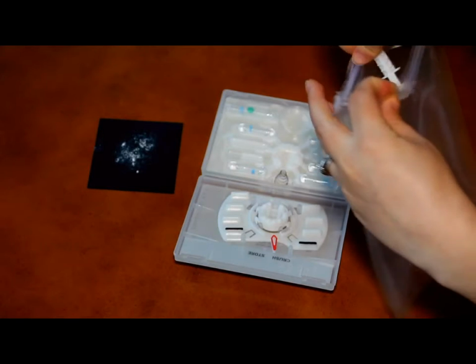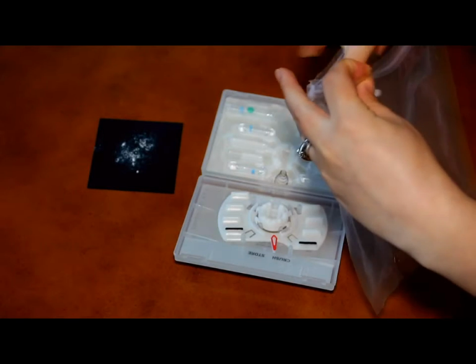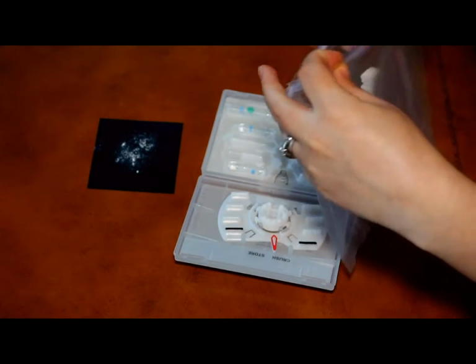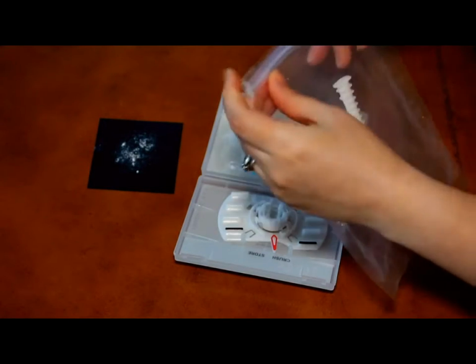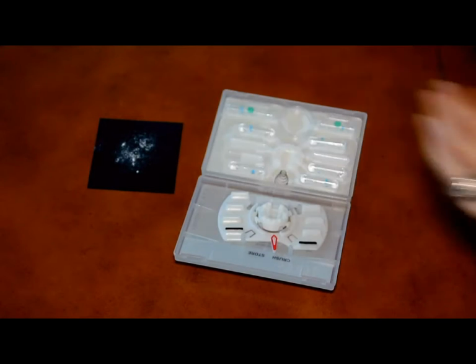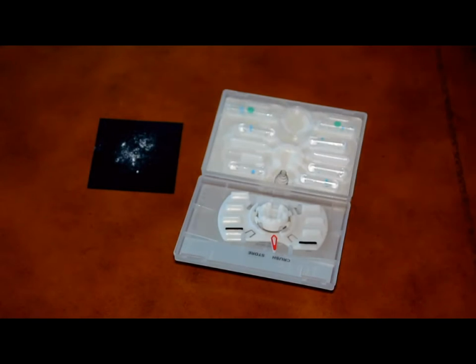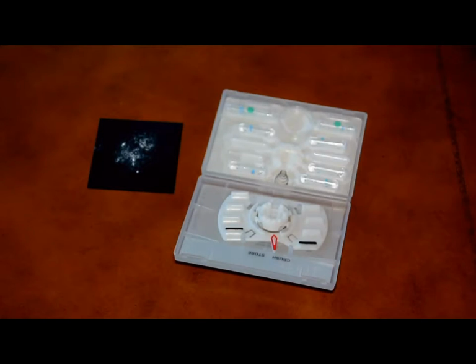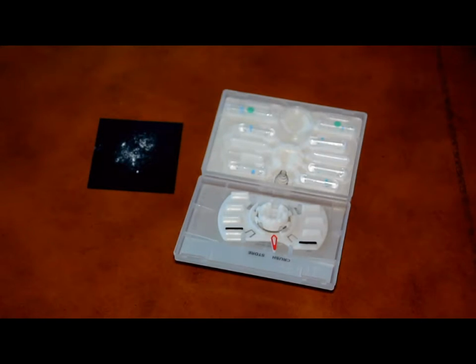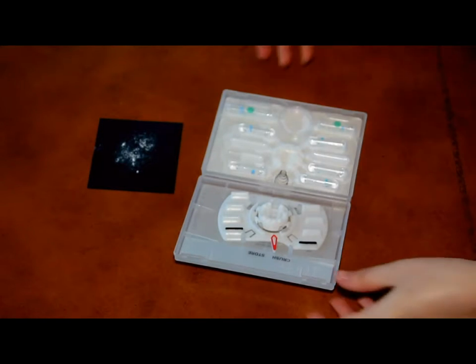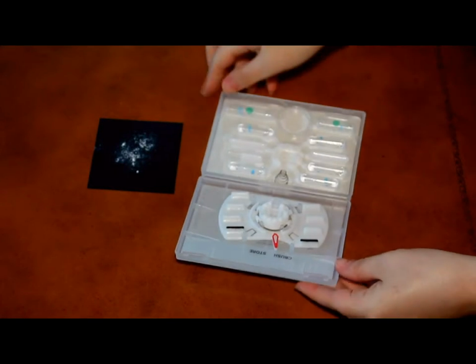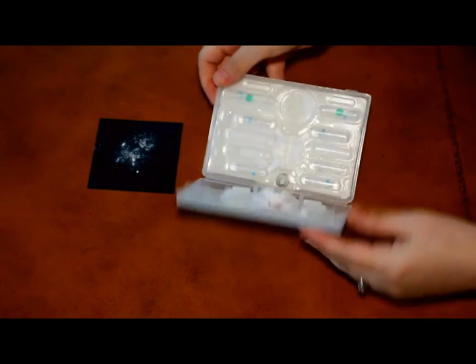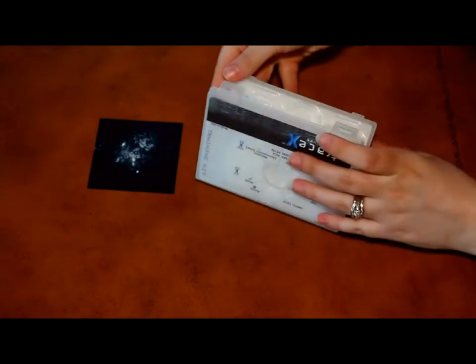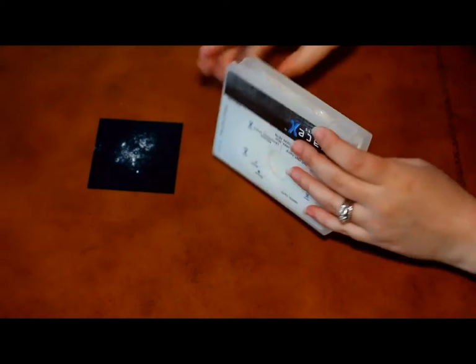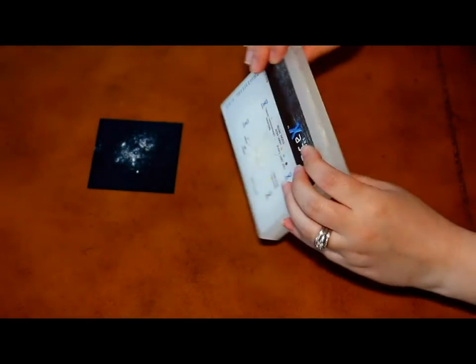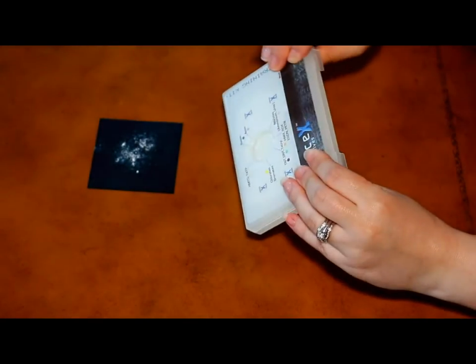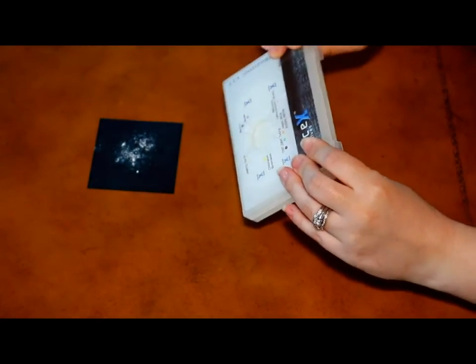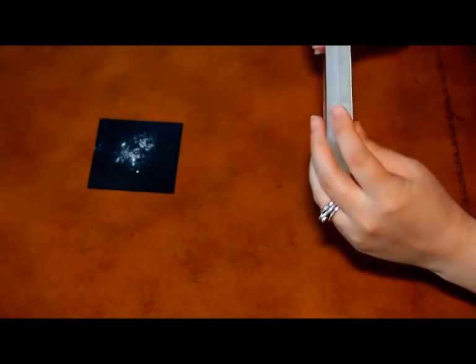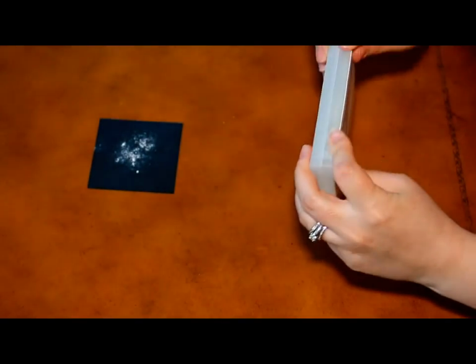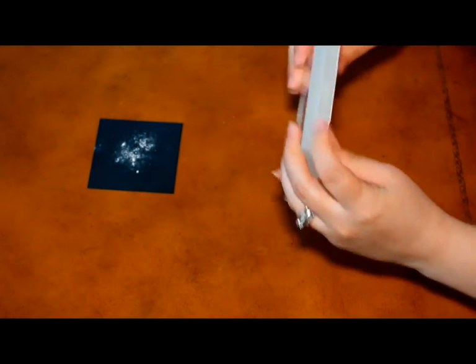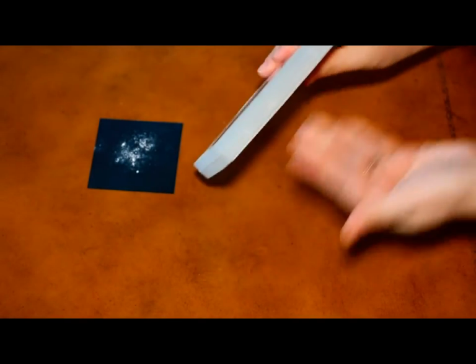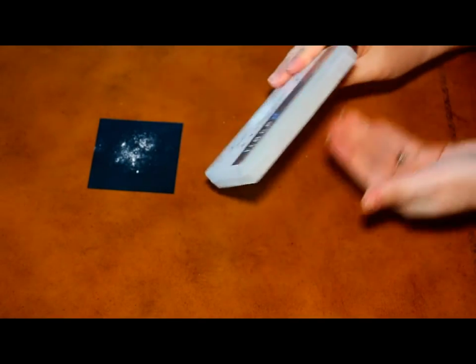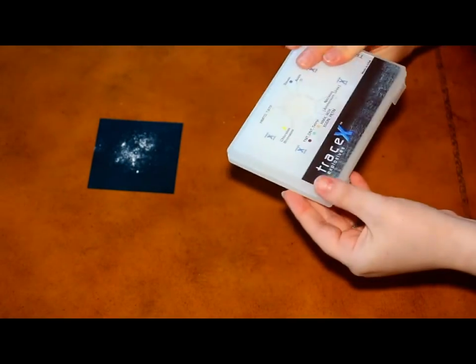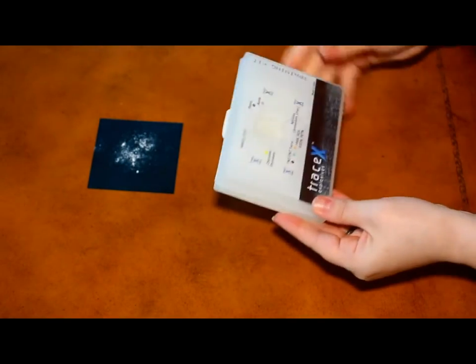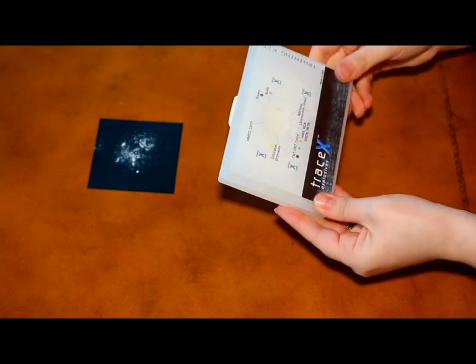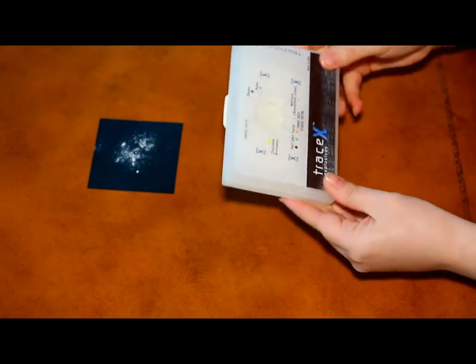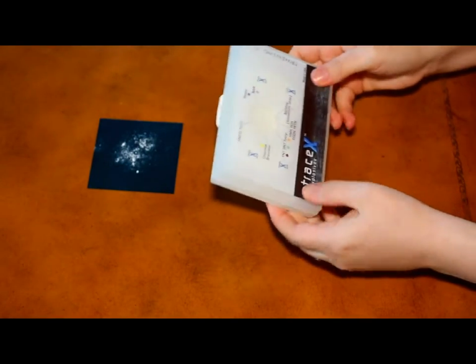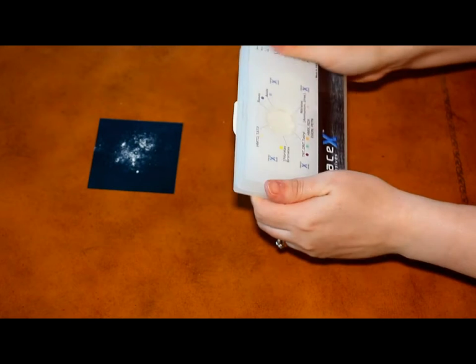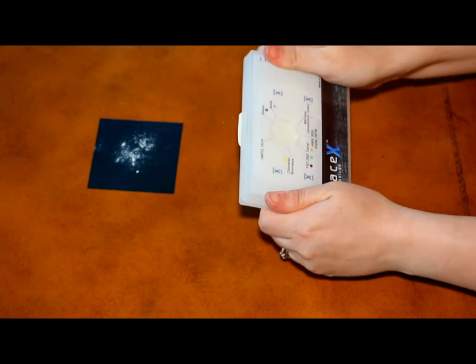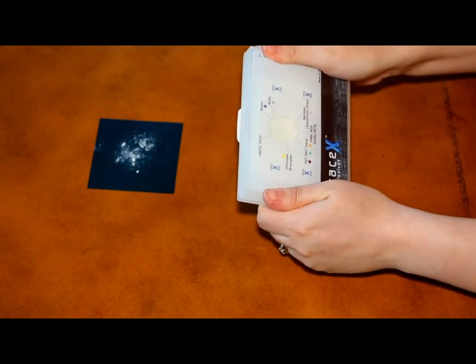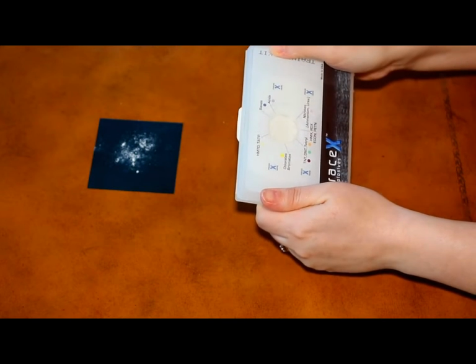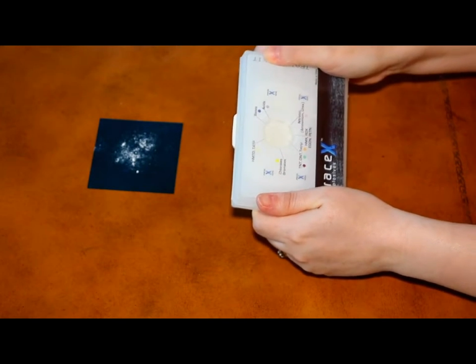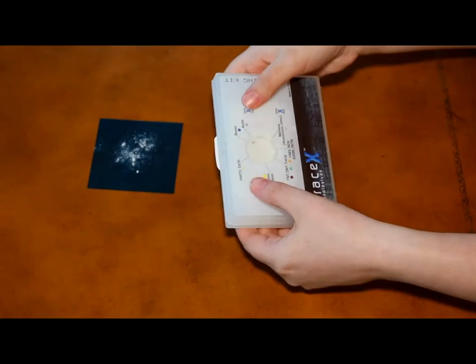Now, close the kit and ensure that the latch is locked. Crush the ampules by holding the kit in both hands and using your thumbs to forcefully press the lid in all four areas marked with an X.